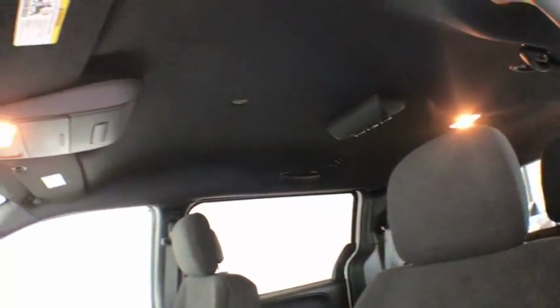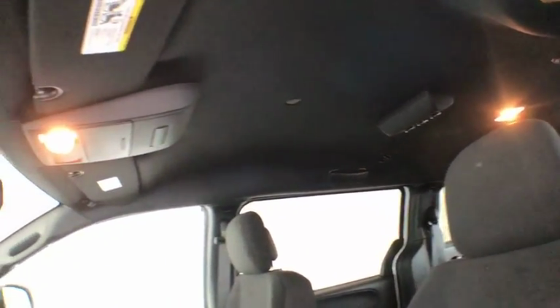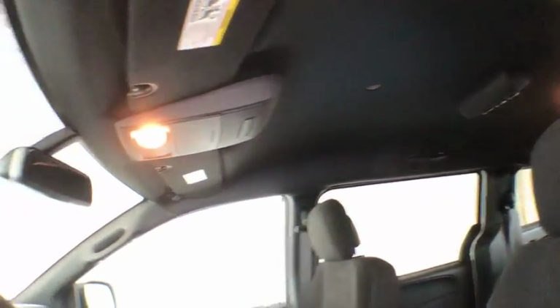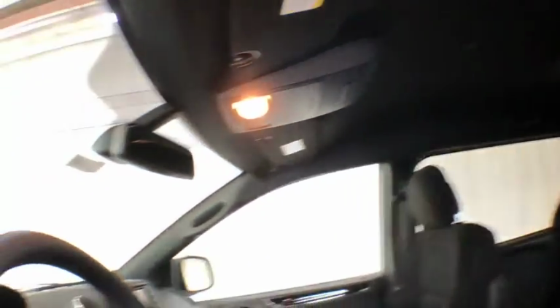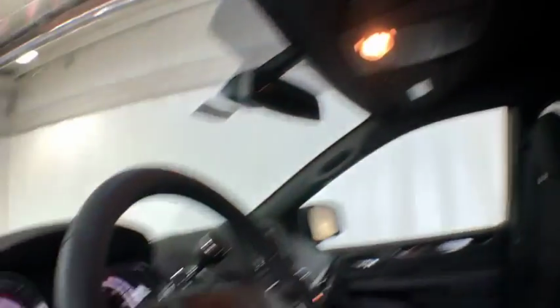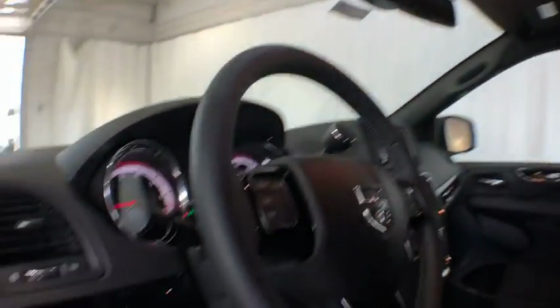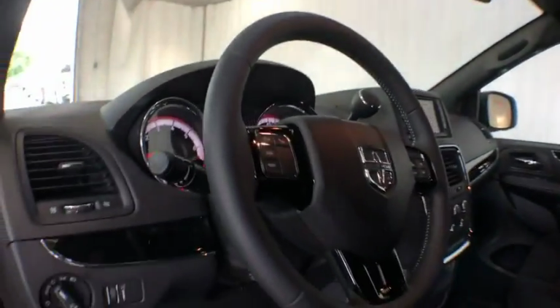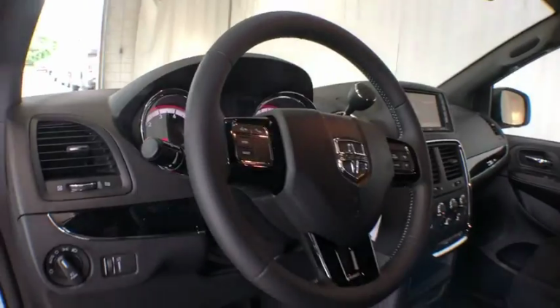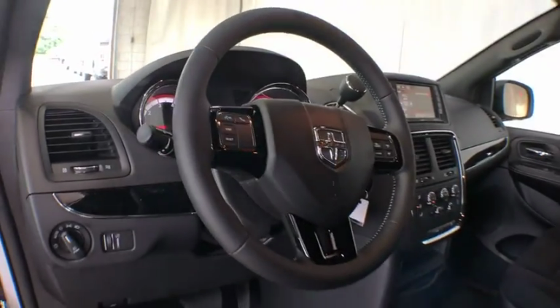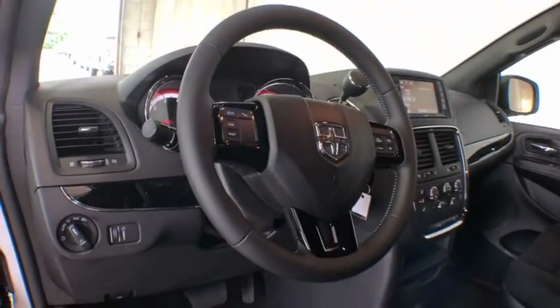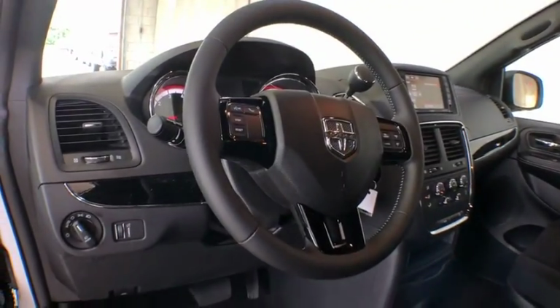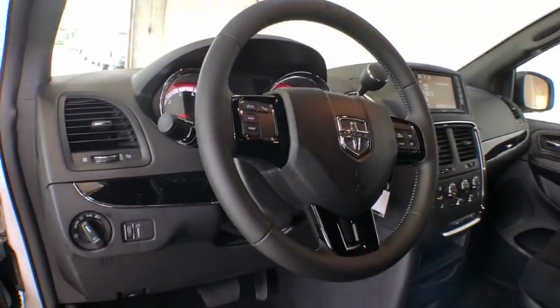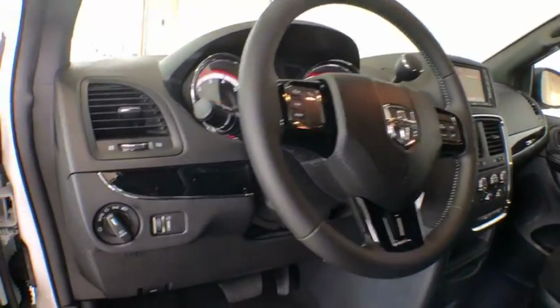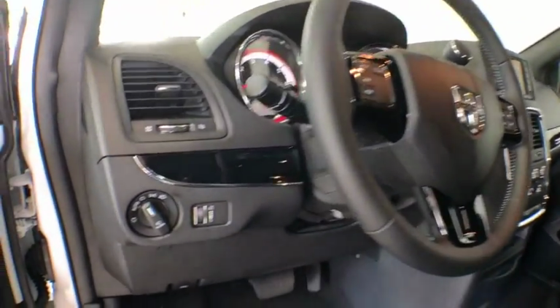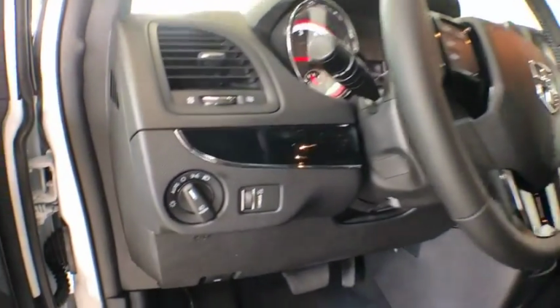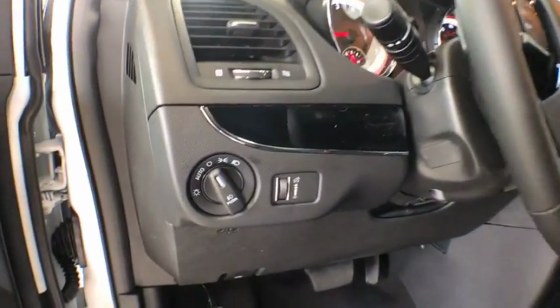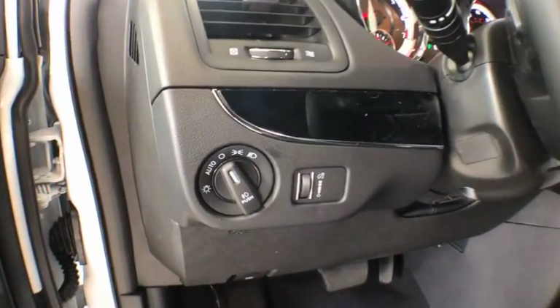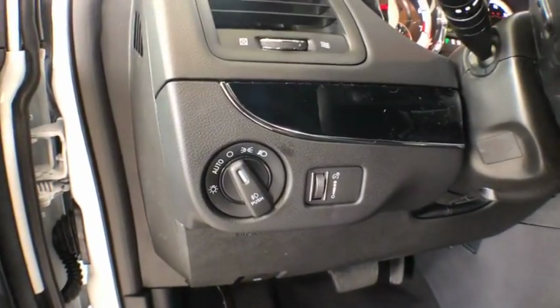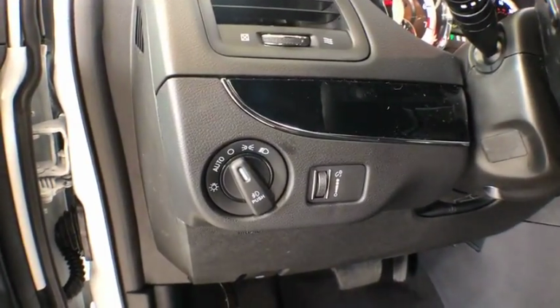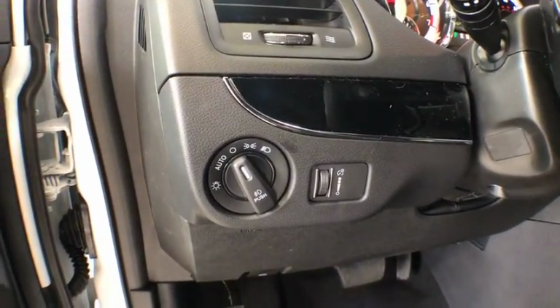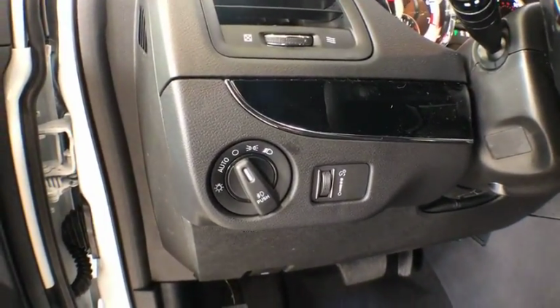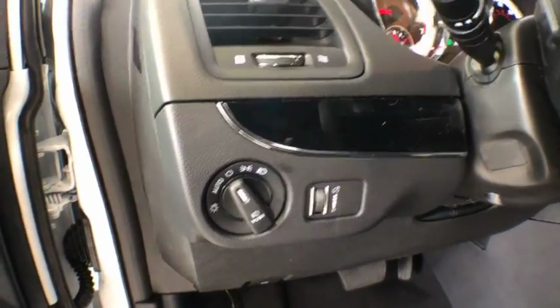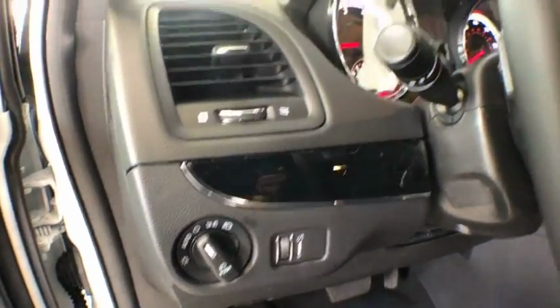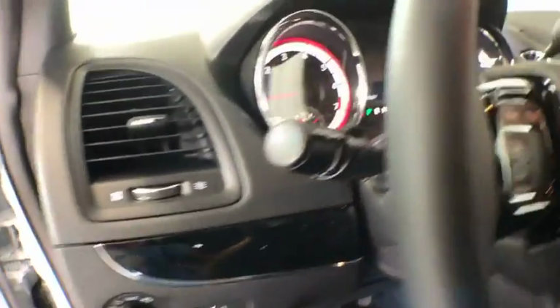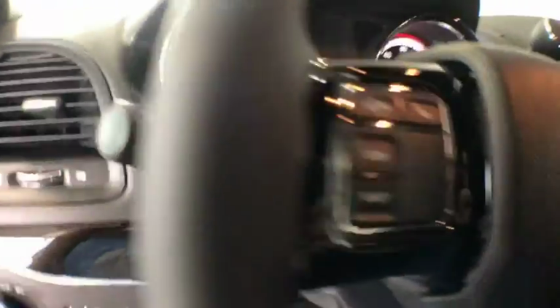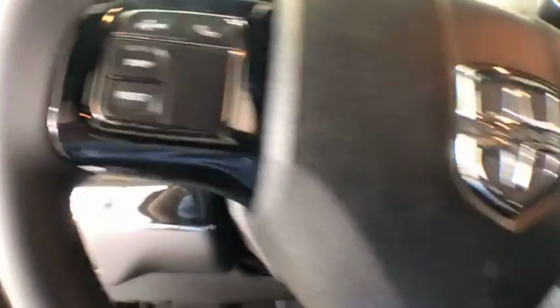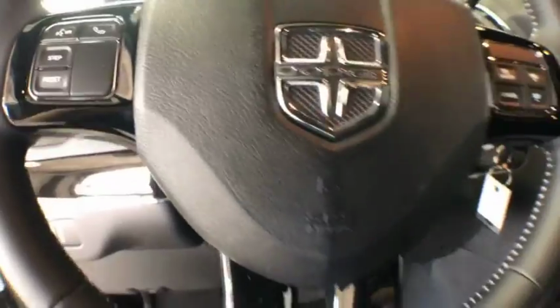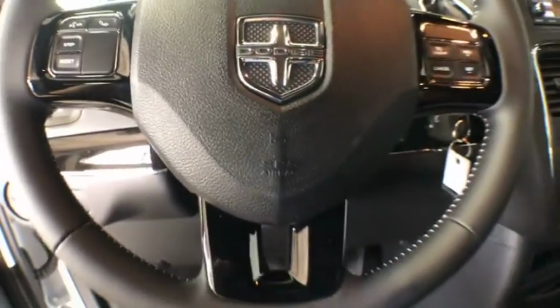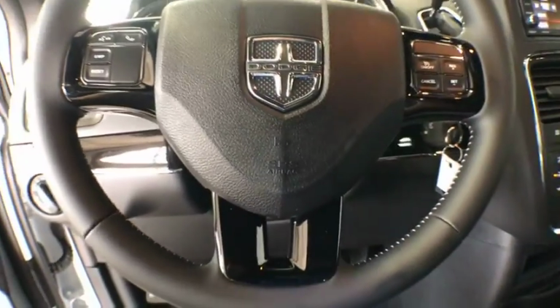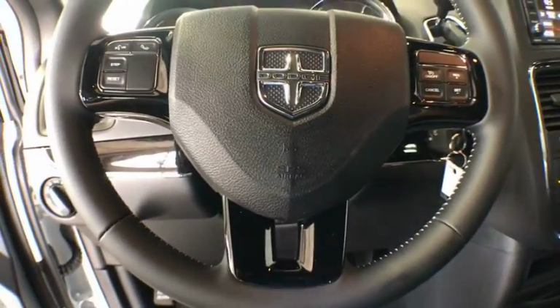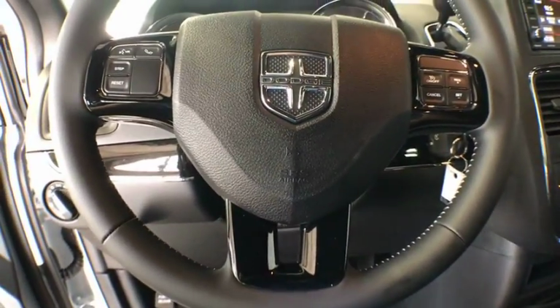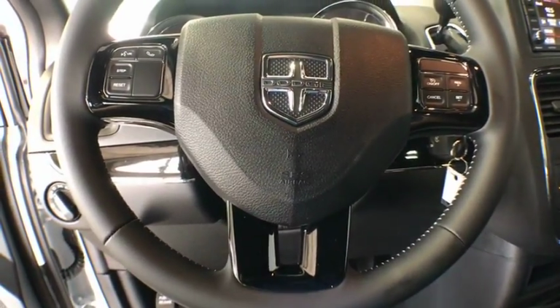MP3 player. If affordable style and reliability are what you're looking for, this vehicle couldn't be more perfect. Drive it today.